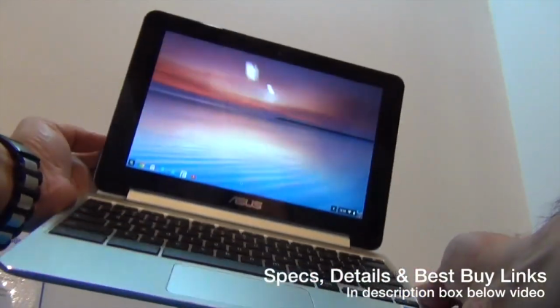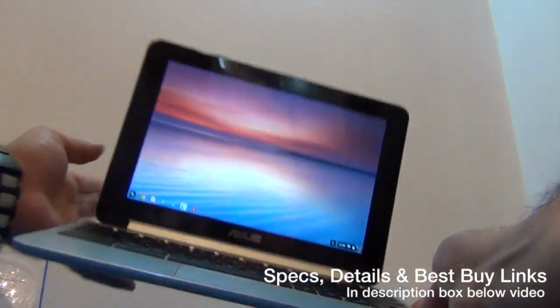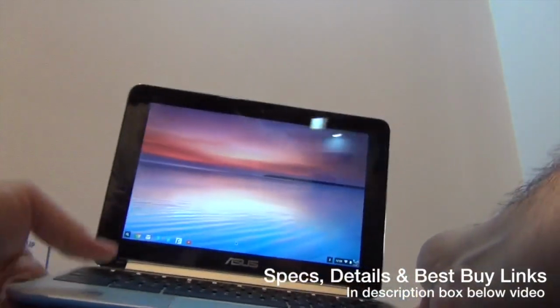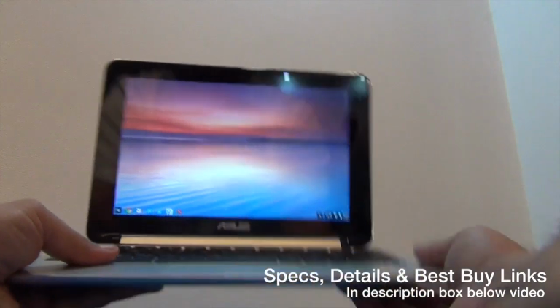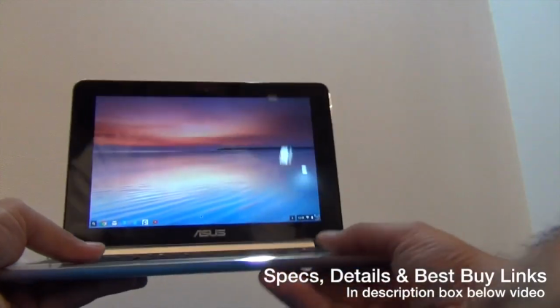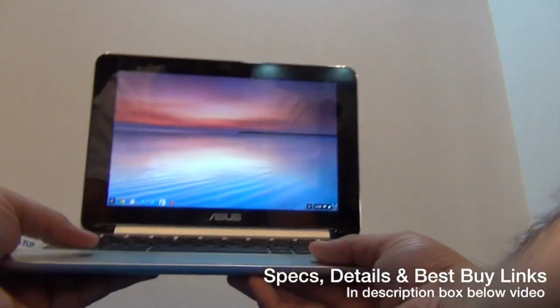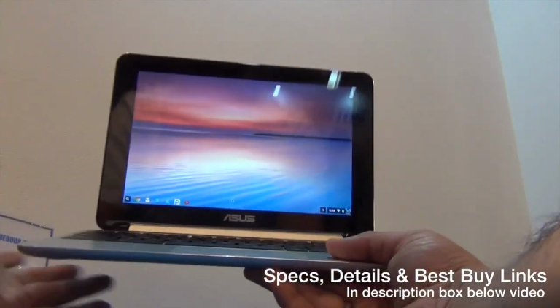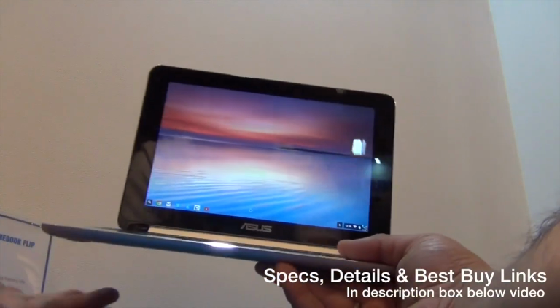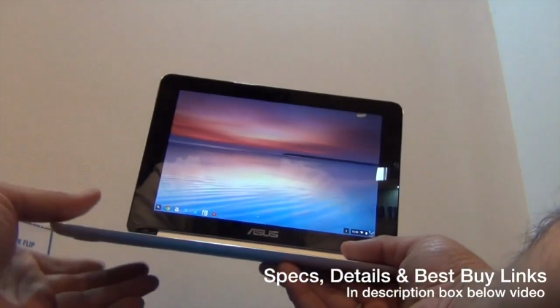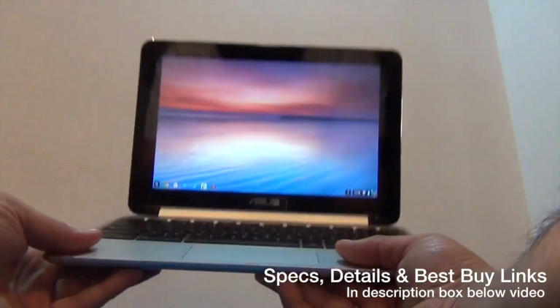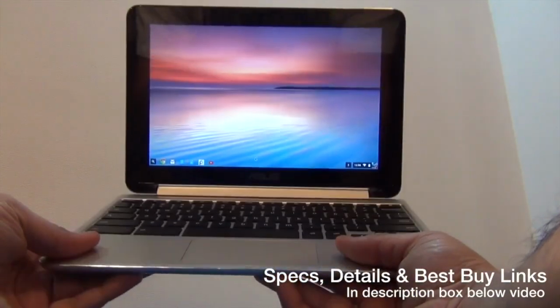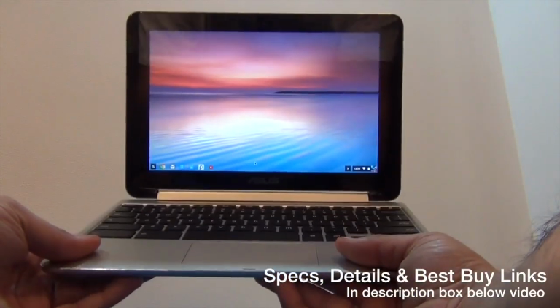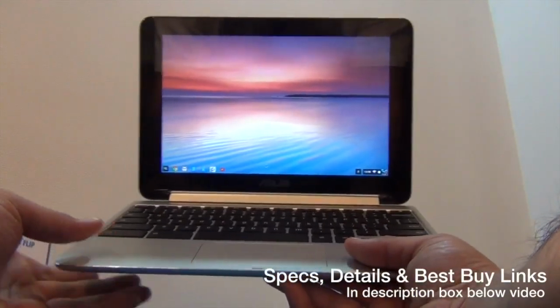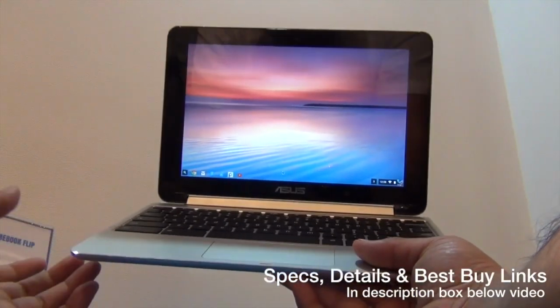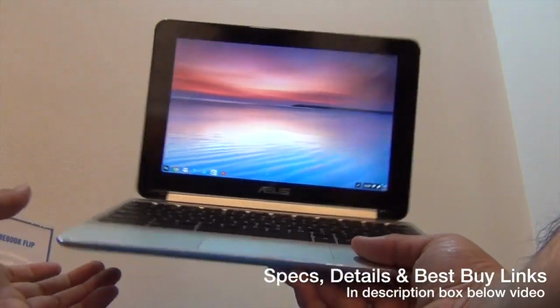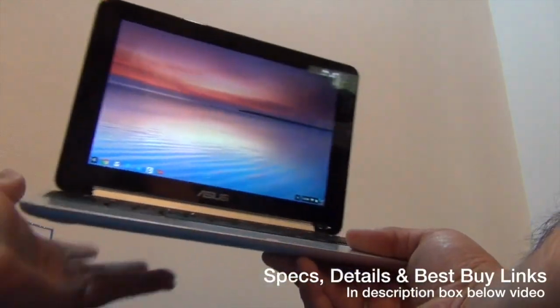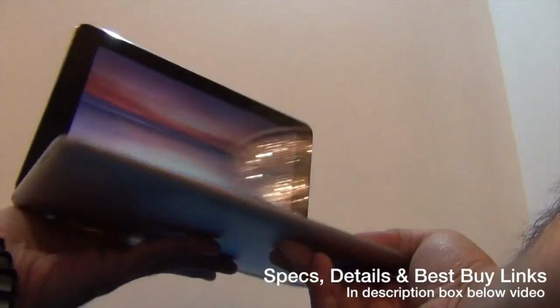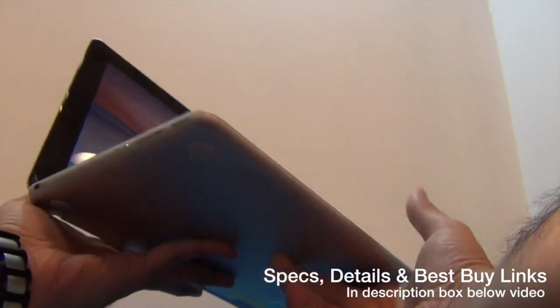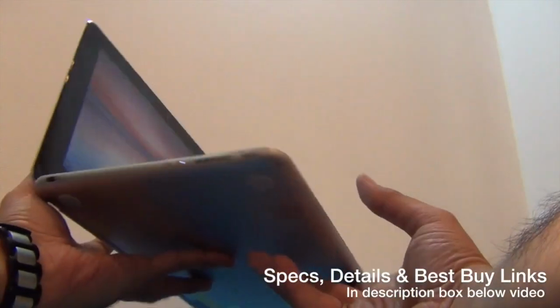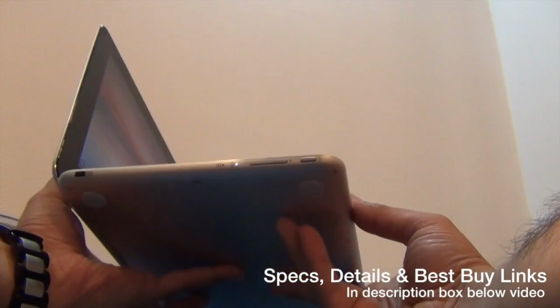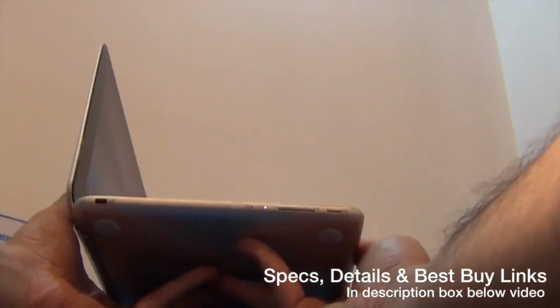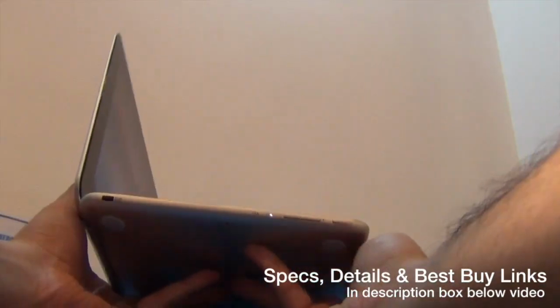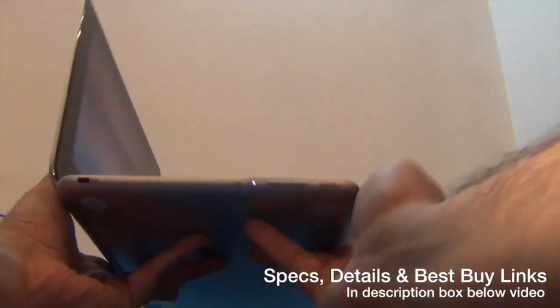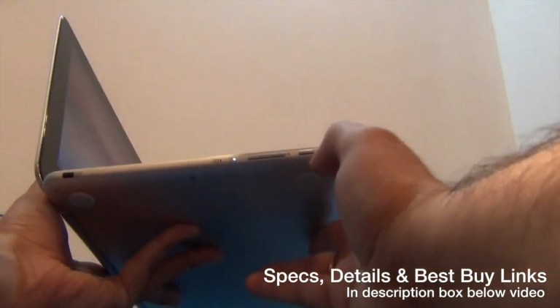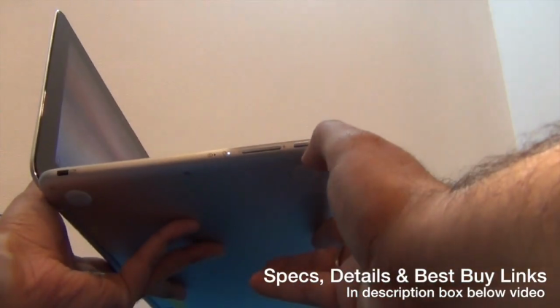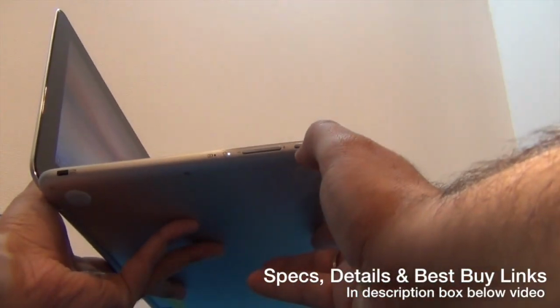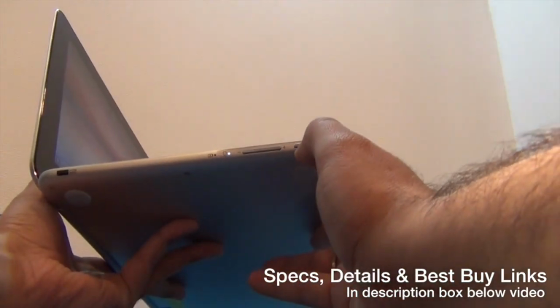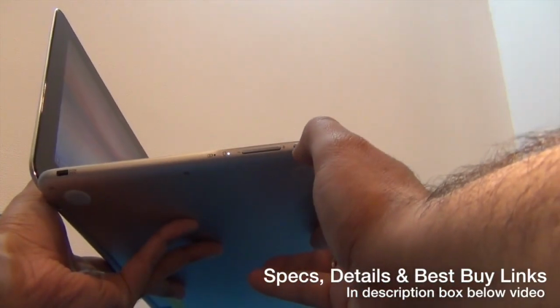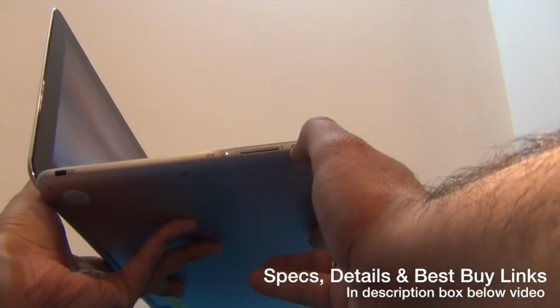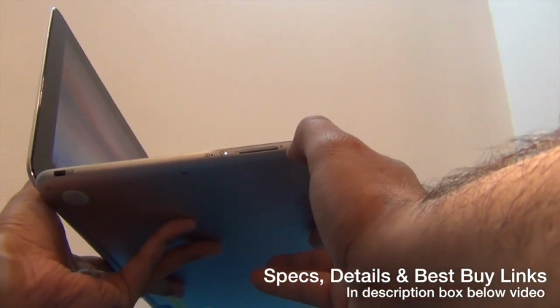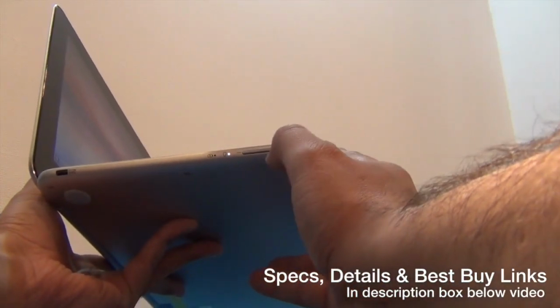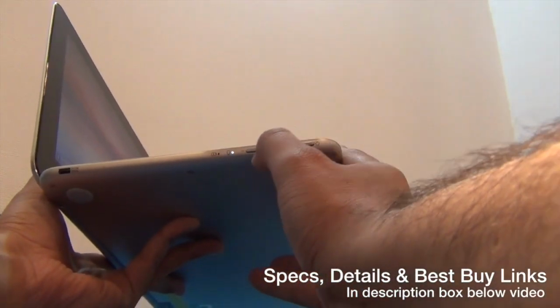It comes with a Rockchip chipset which gives you up to a quad-core CPU, and there is 2GB of RAM. In terms of button placement, you have a power or wake-up key on the left-hand side followed by the volume rocker and some LEDs.